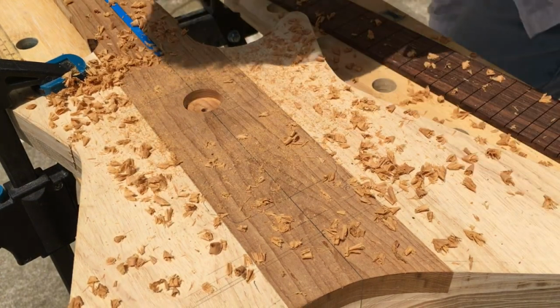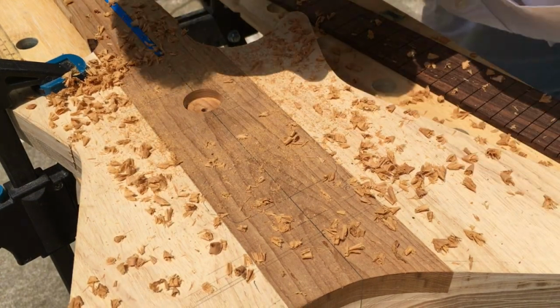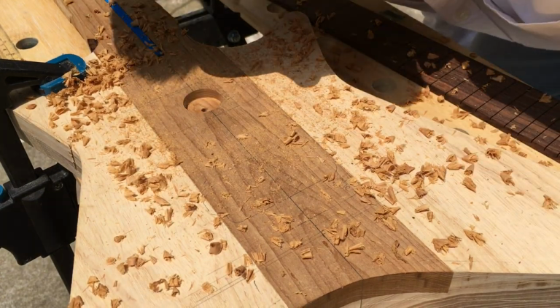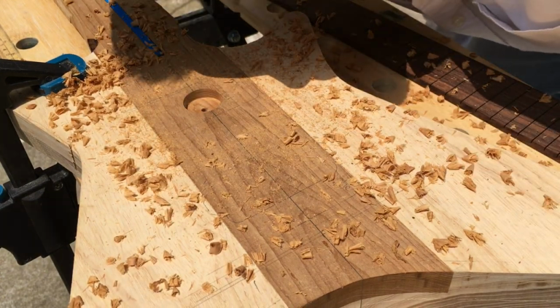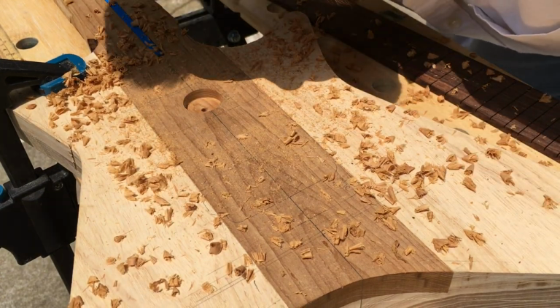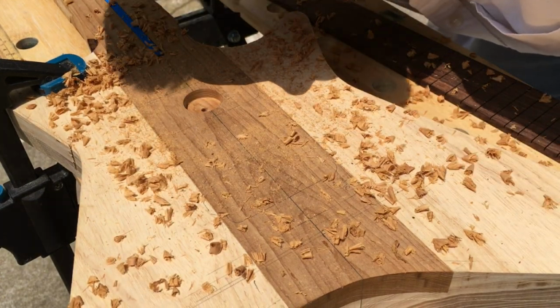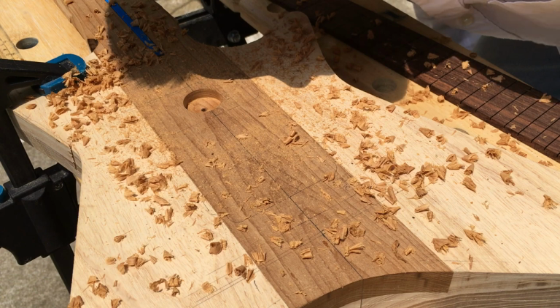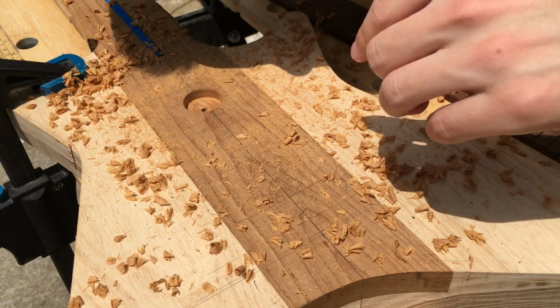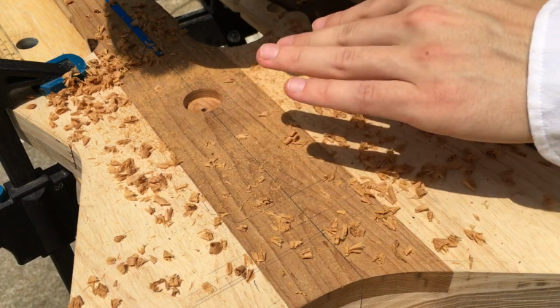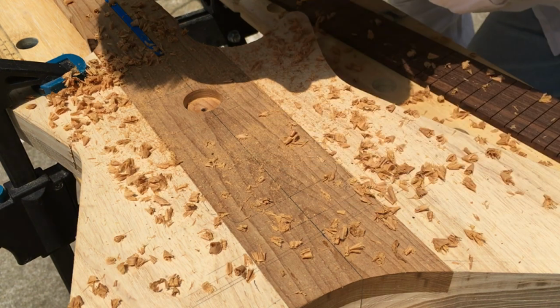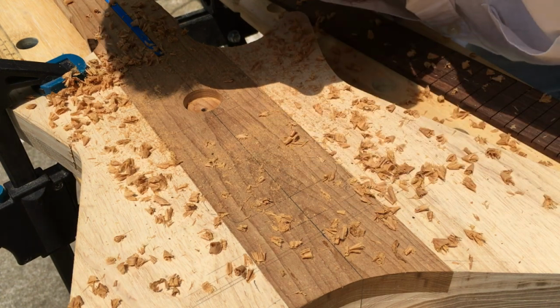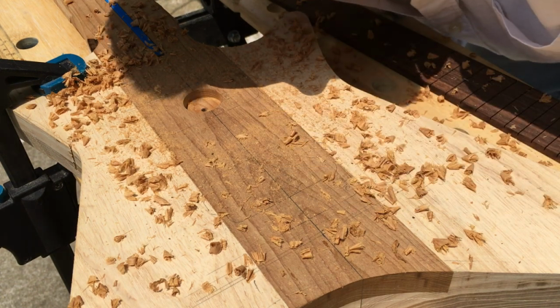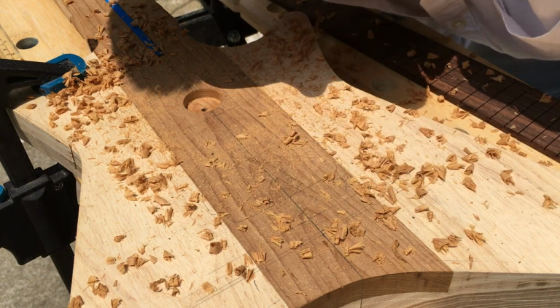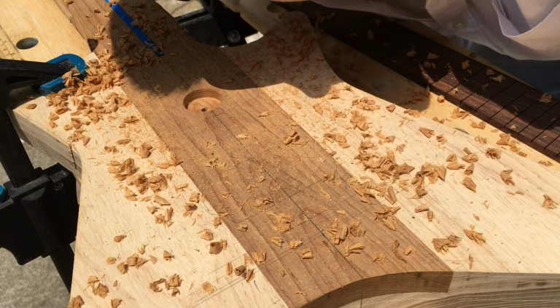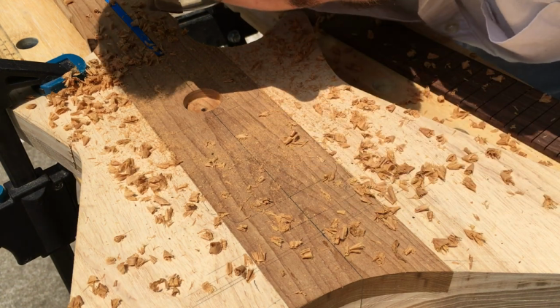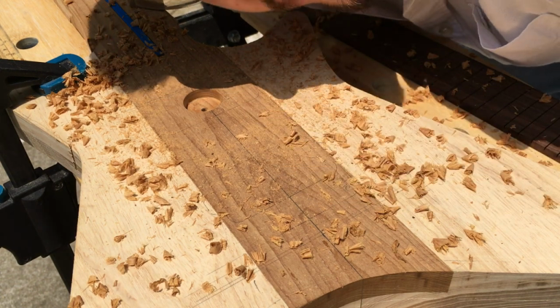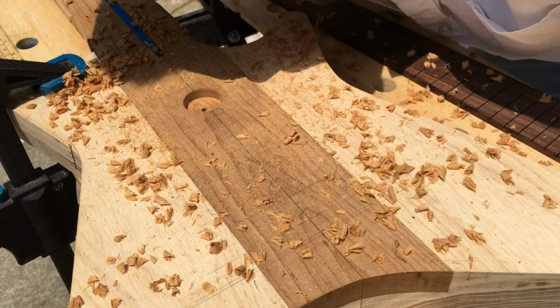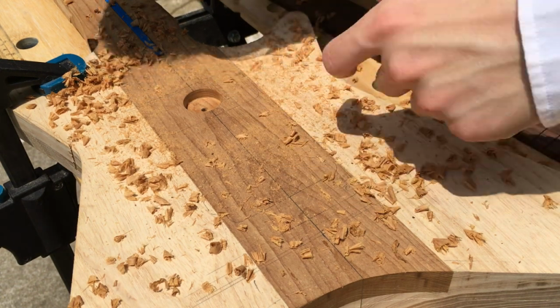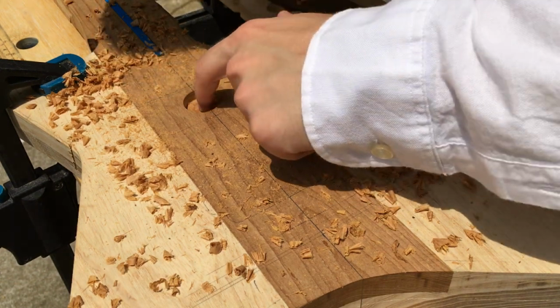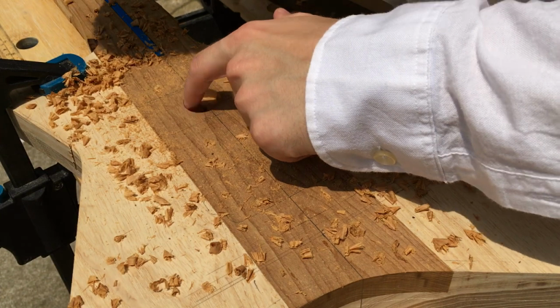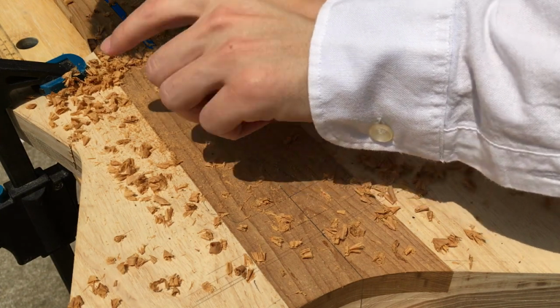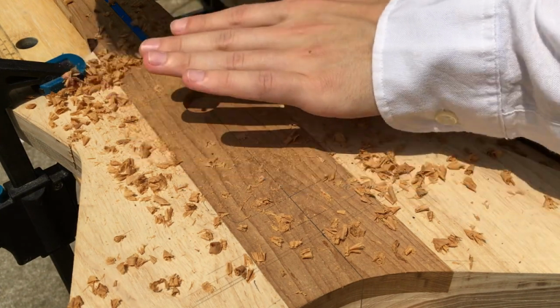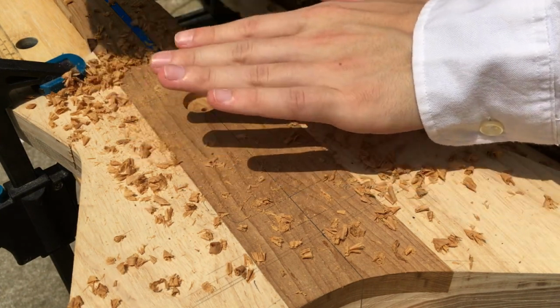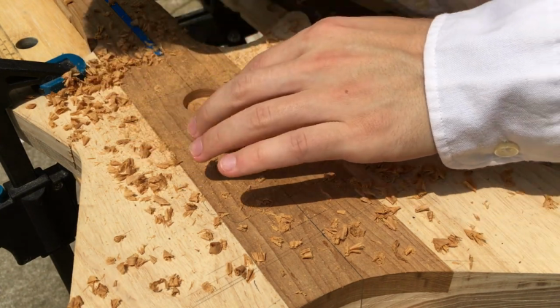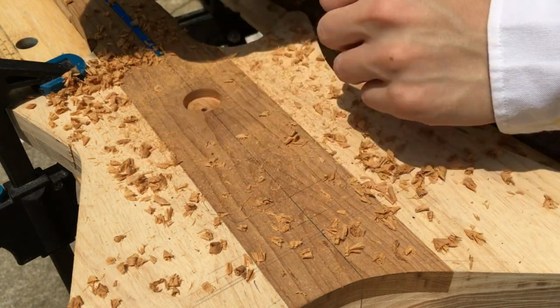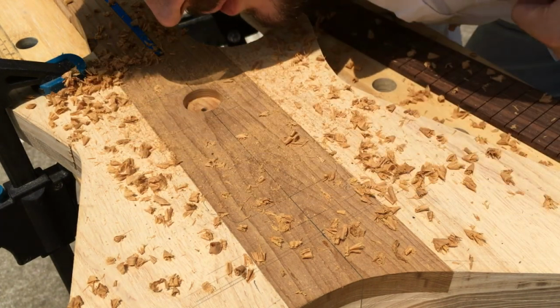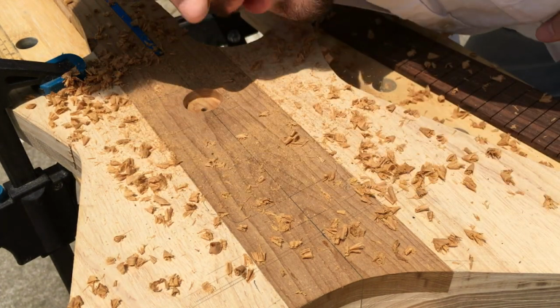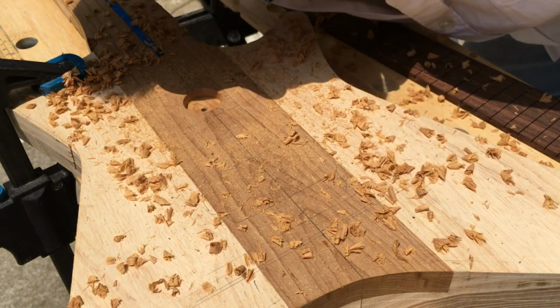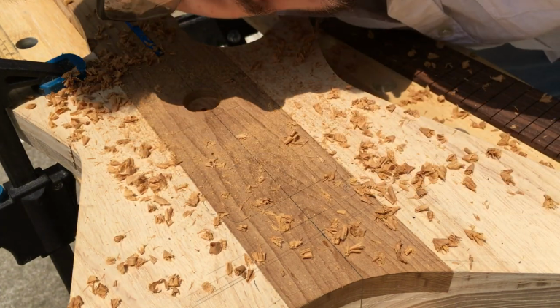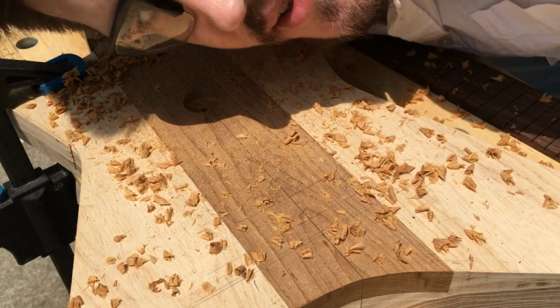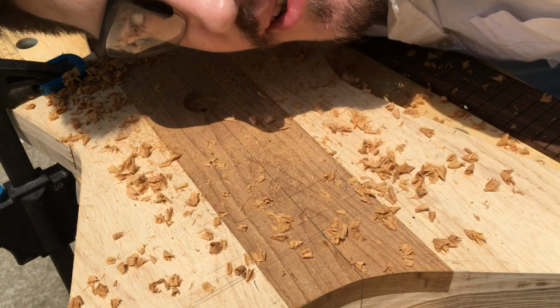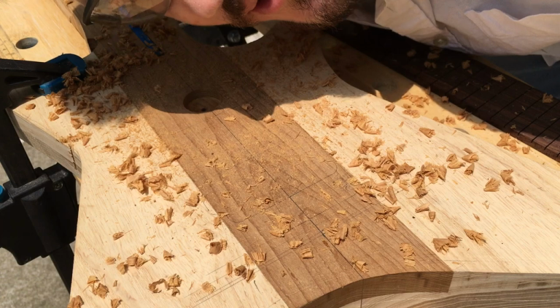I don't really want to go super deep because I want the bottom of the cavity to be really nice, and that's usually done with the router — but that's just to start things off. And the roasted maple smells really, really good.